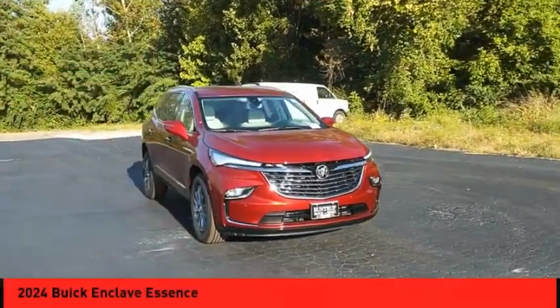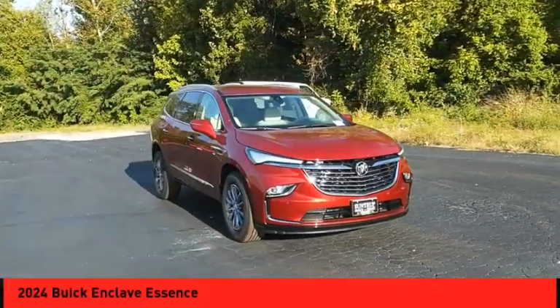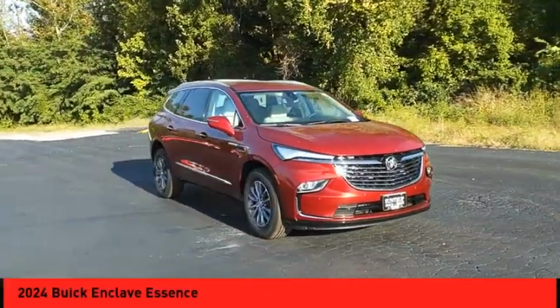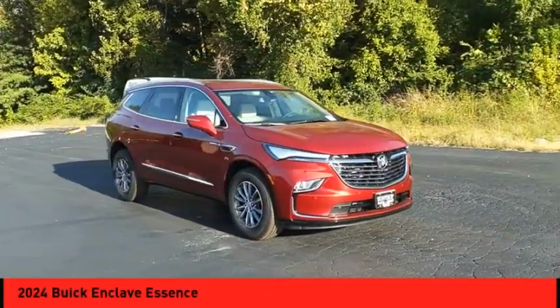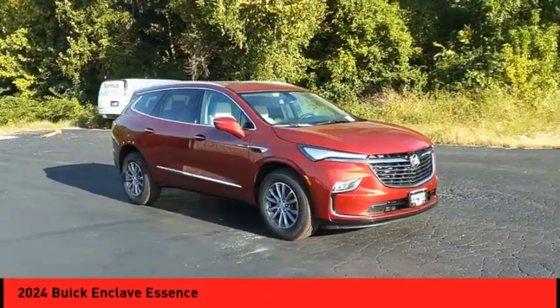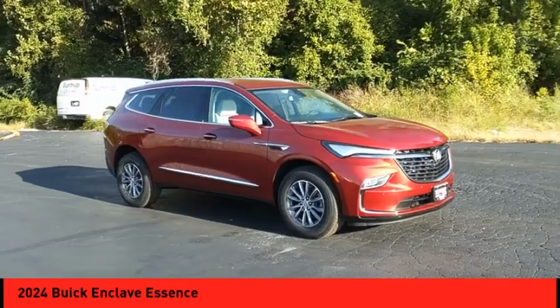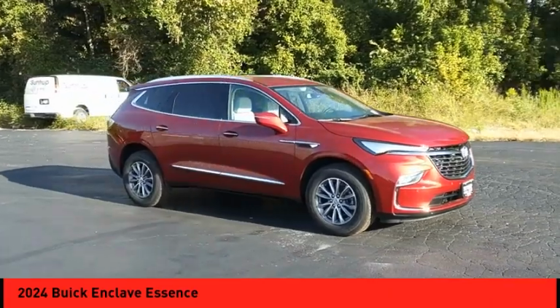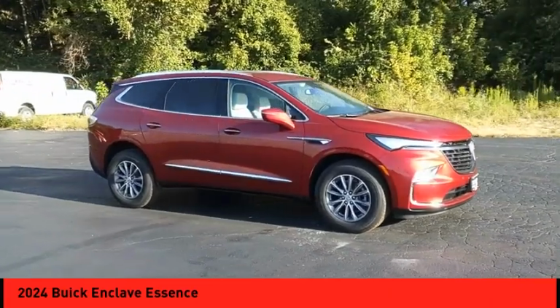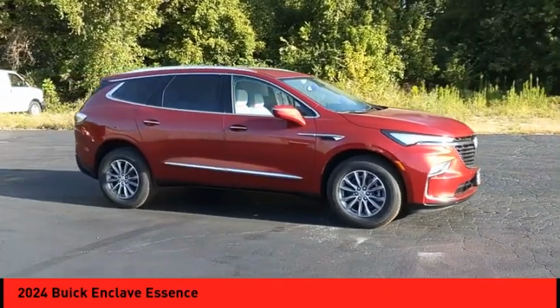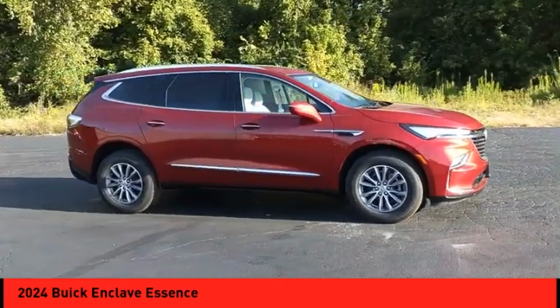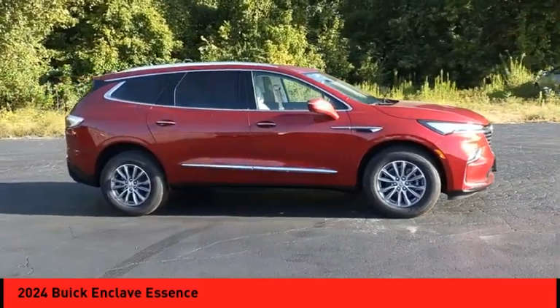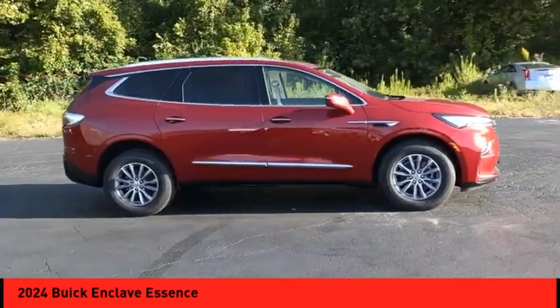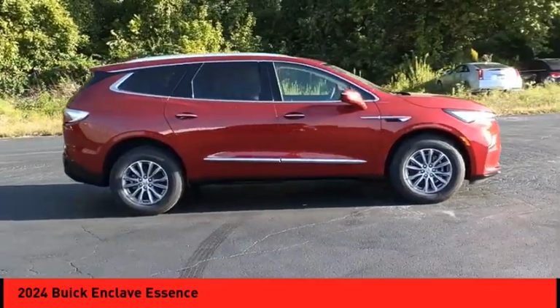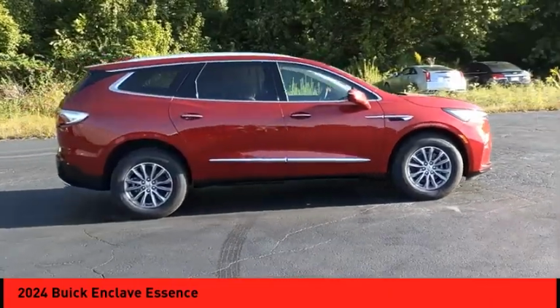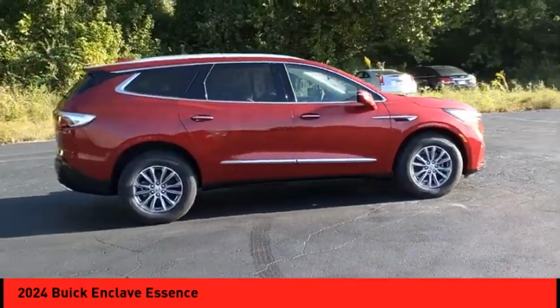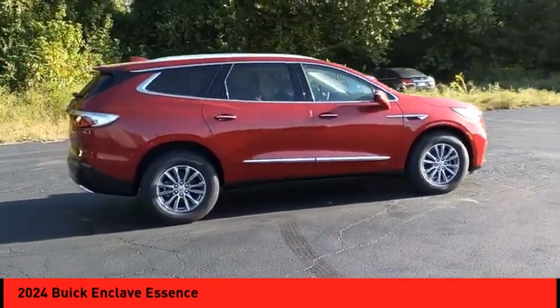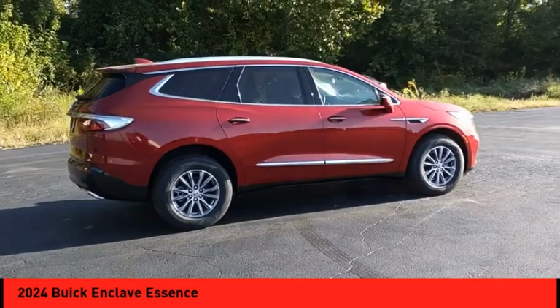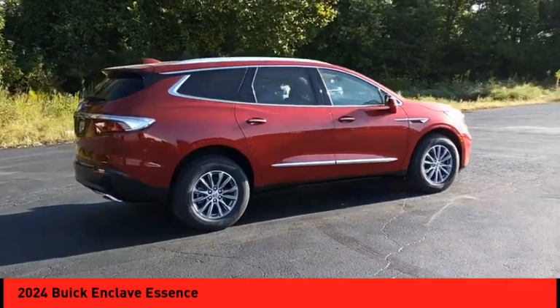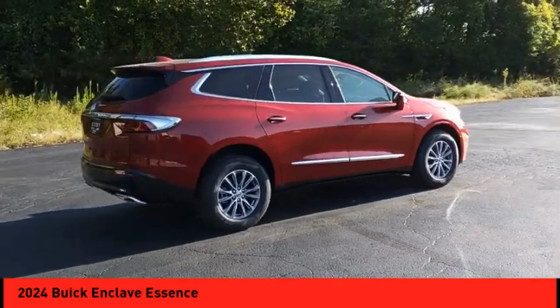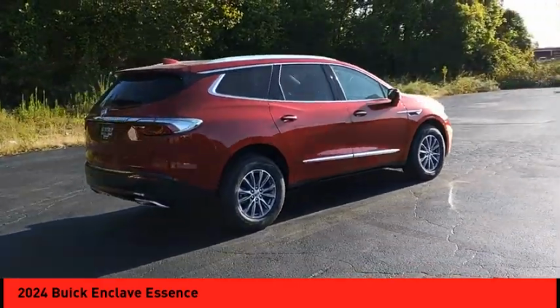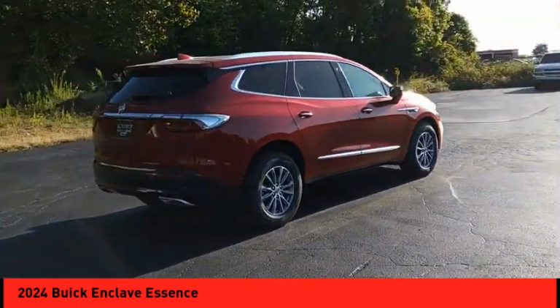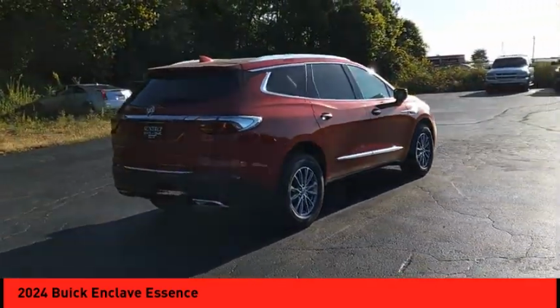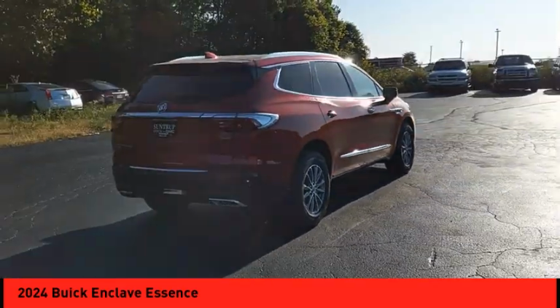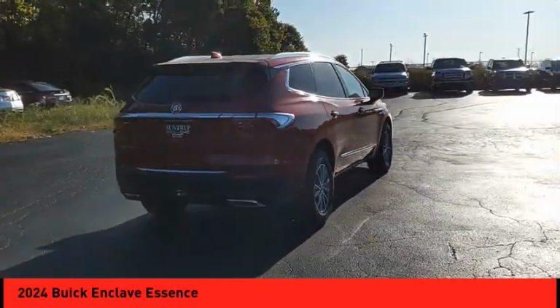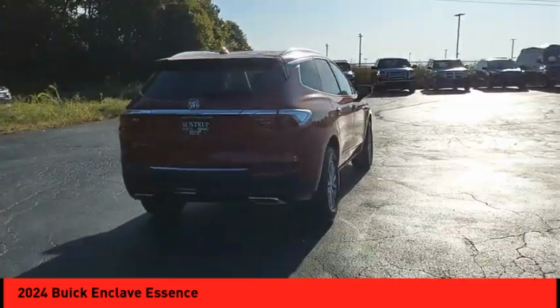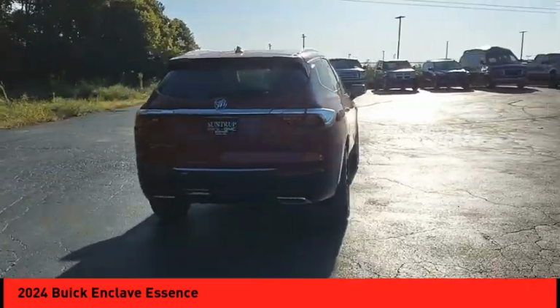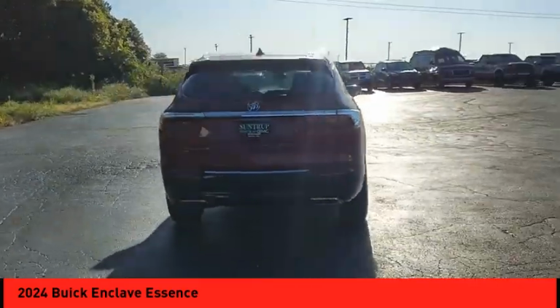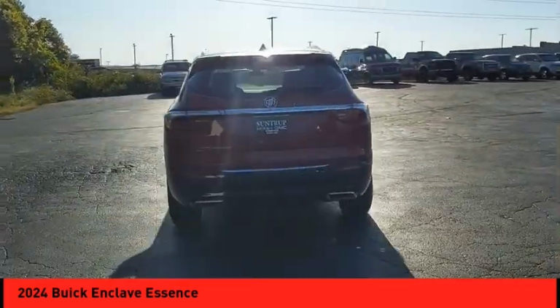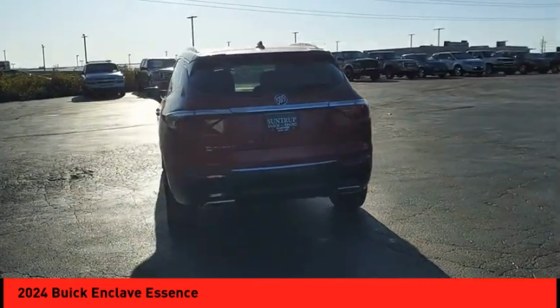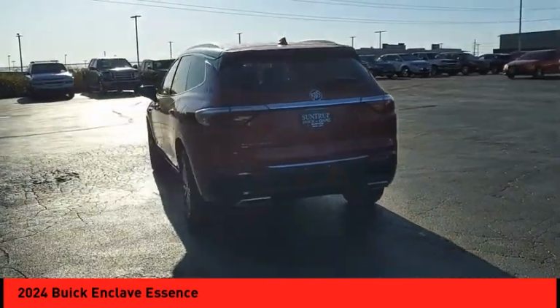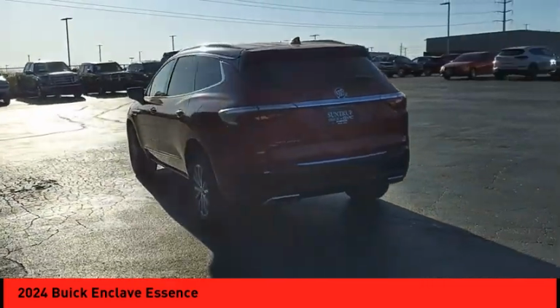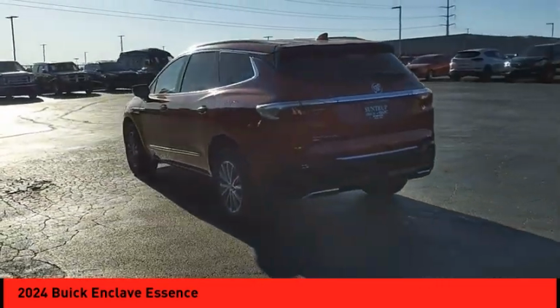Come test drive the 2024 Enclave. The Enclave offers three rows of seats, standard. Not only is it roomy and stylish, but Buick really did its homework on this vehicle. They did not cut any corners.